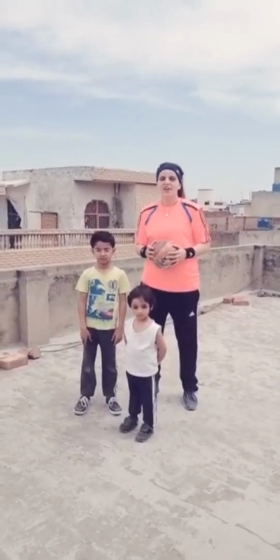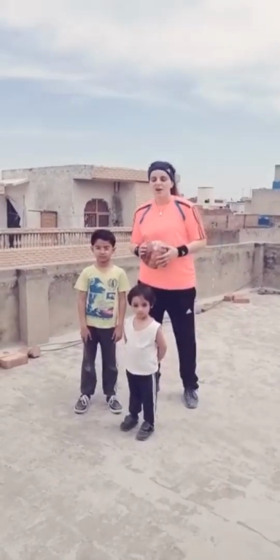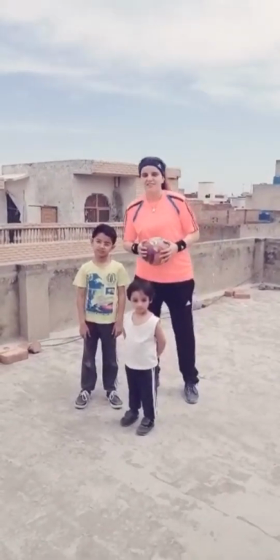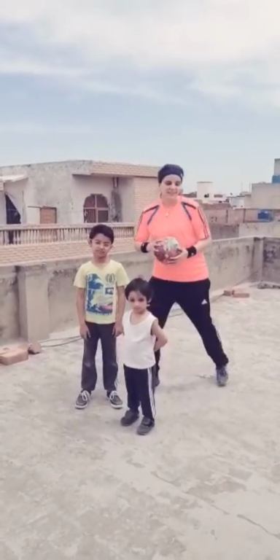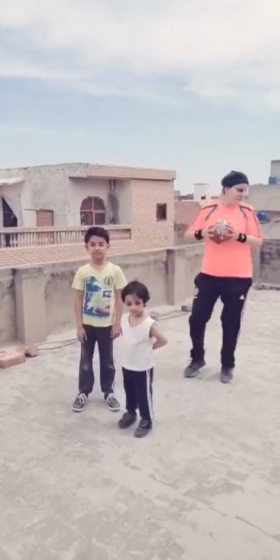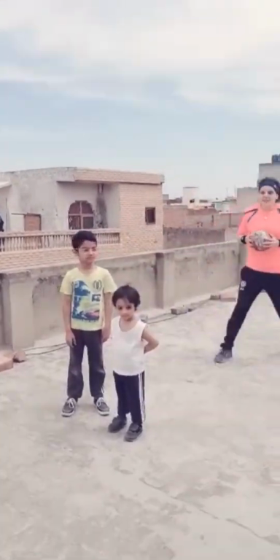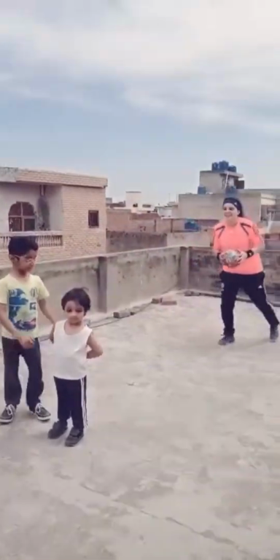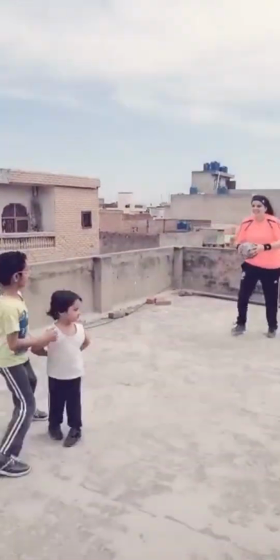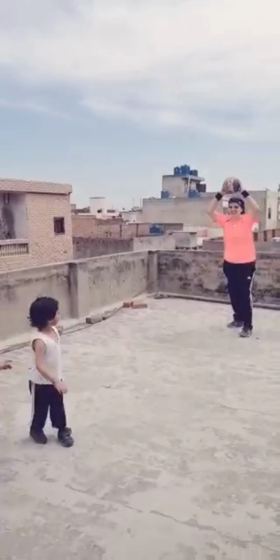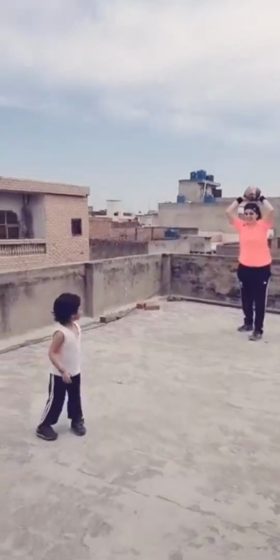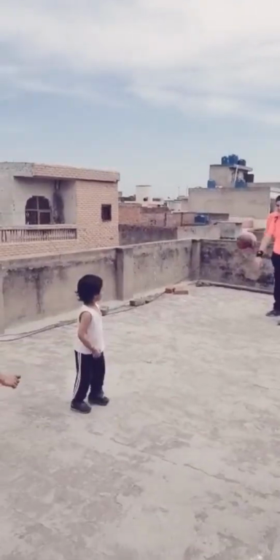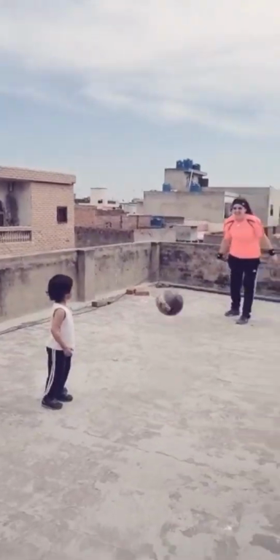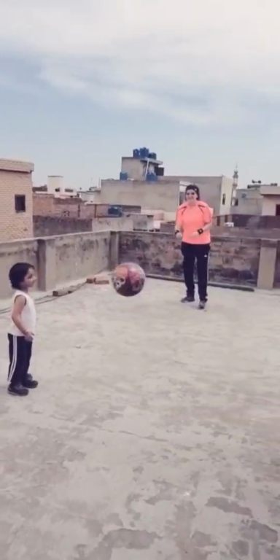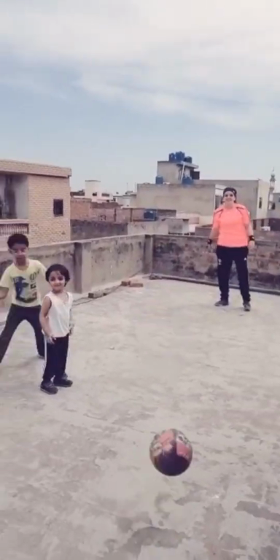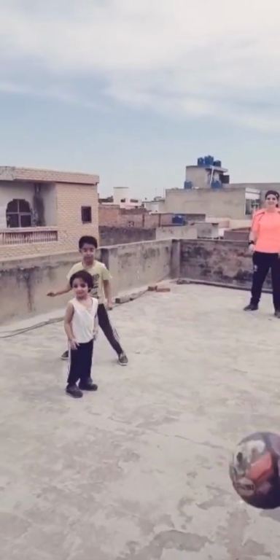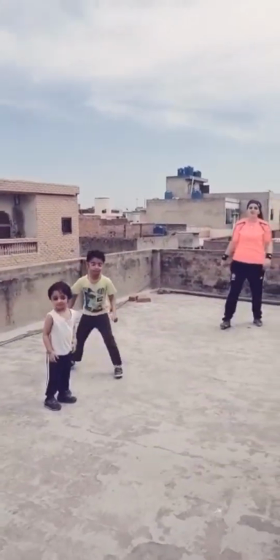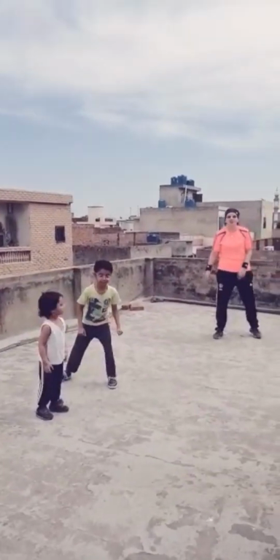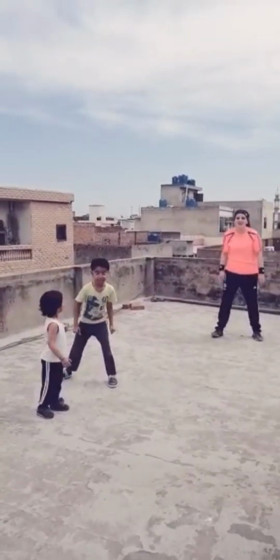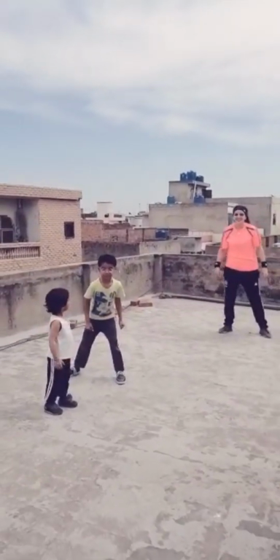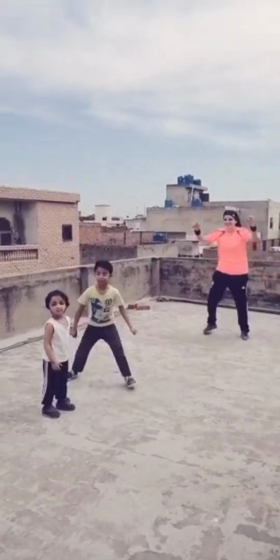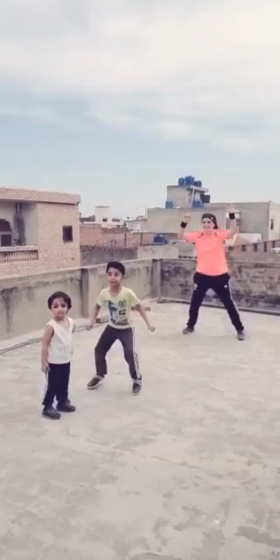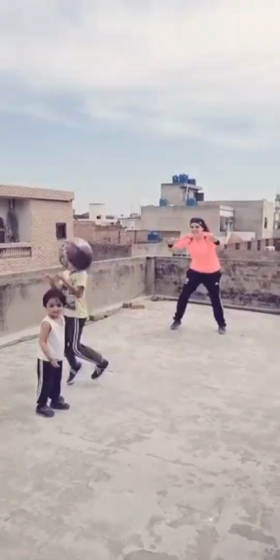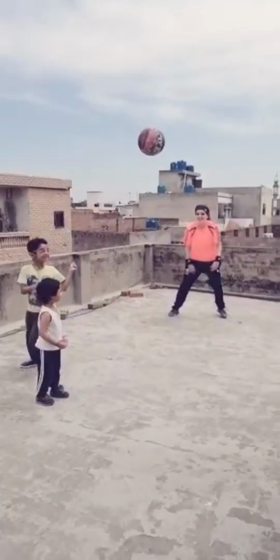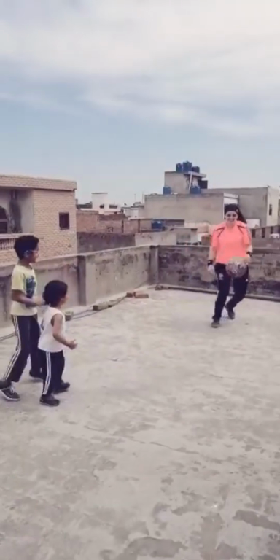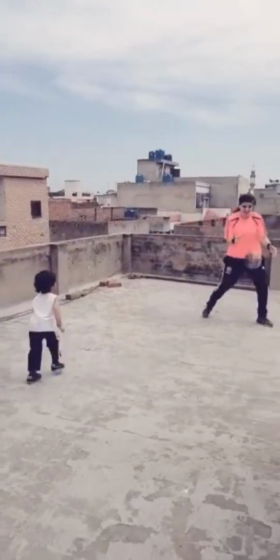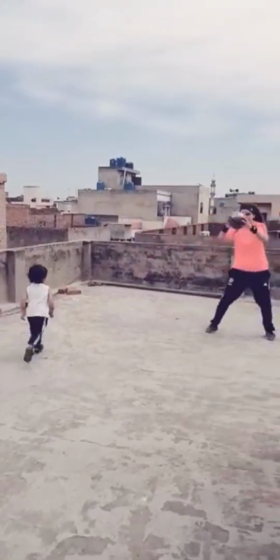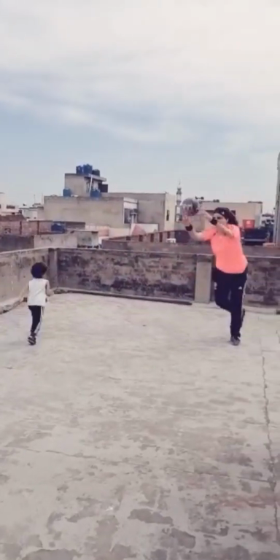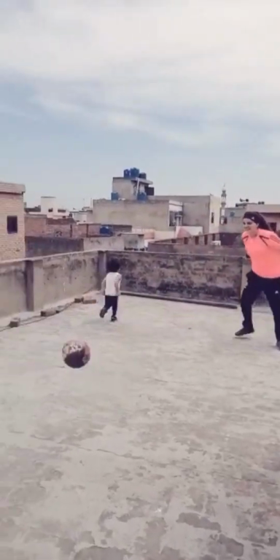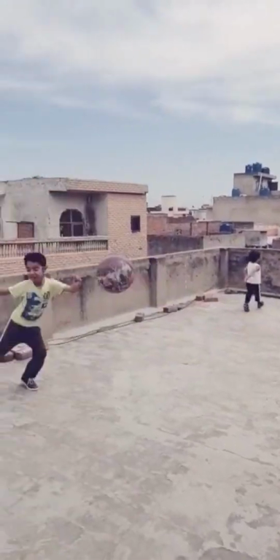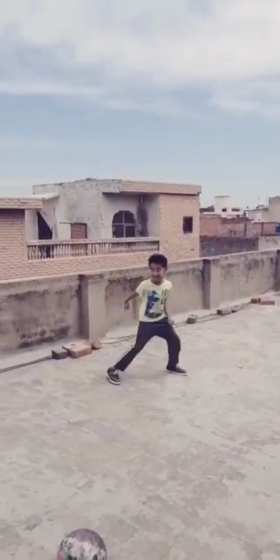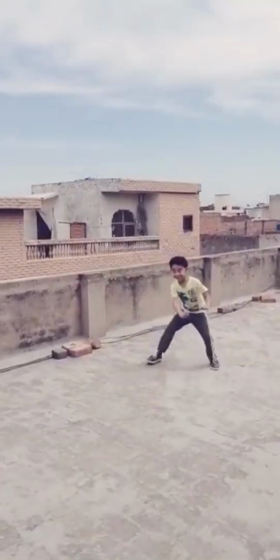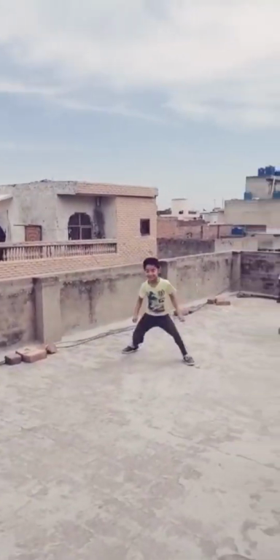Okay, now we are starting the game. Ready? Throw, throw, throw, throw, throw! Throw, throw!